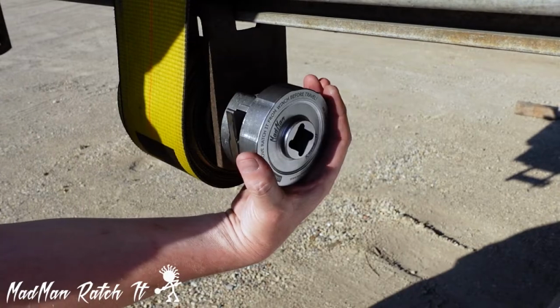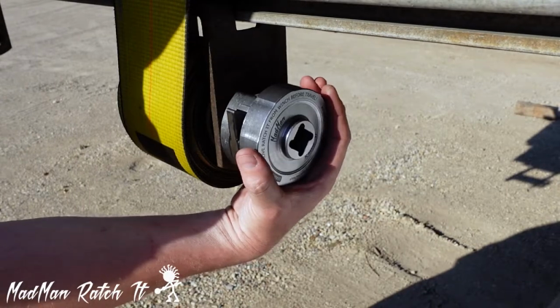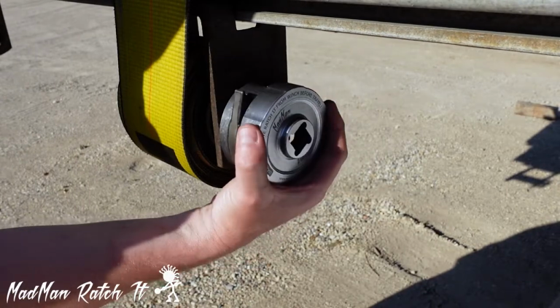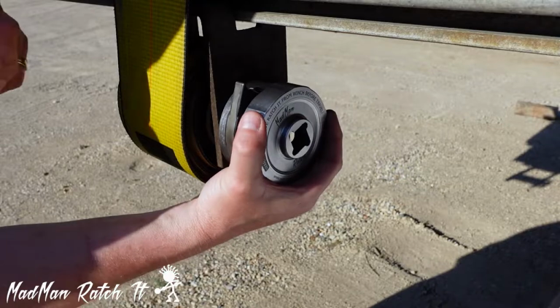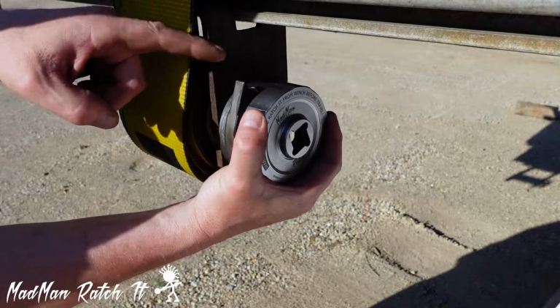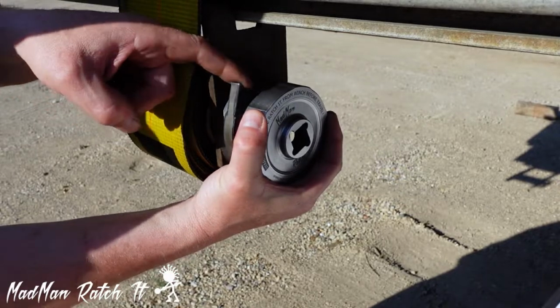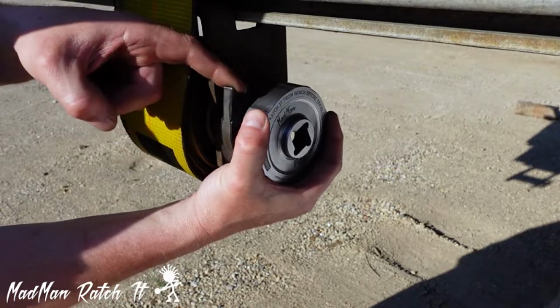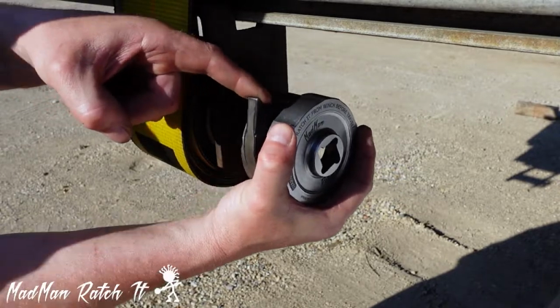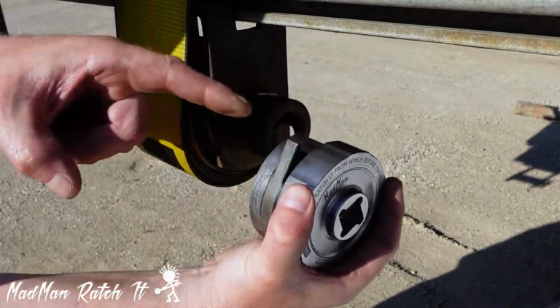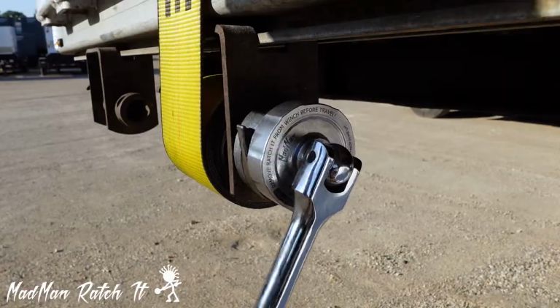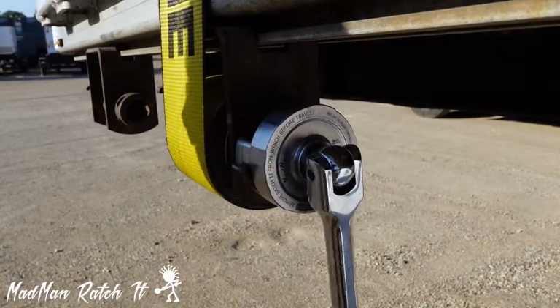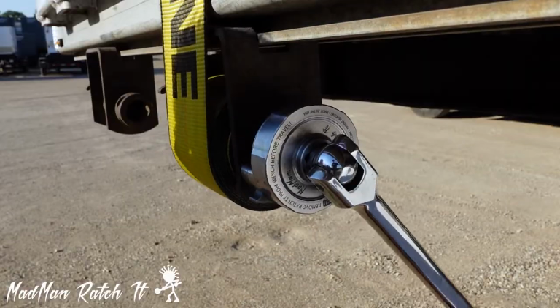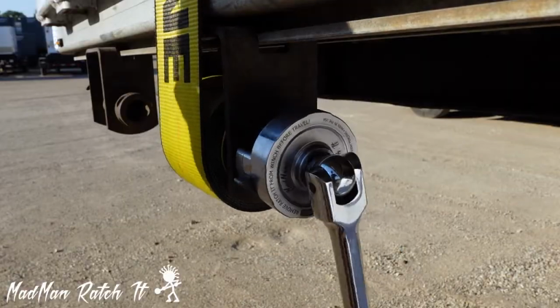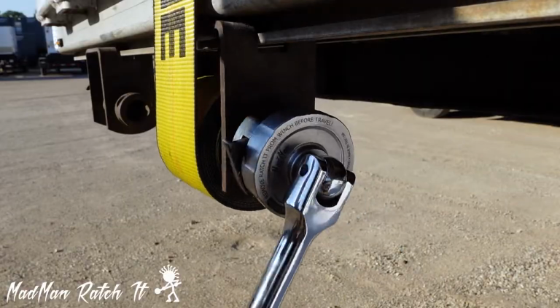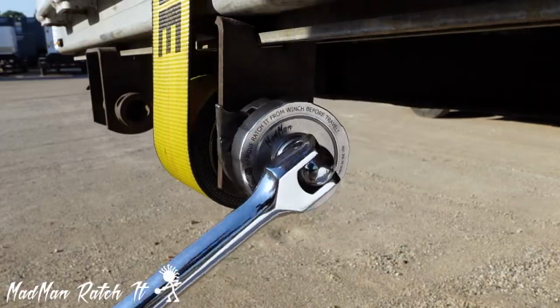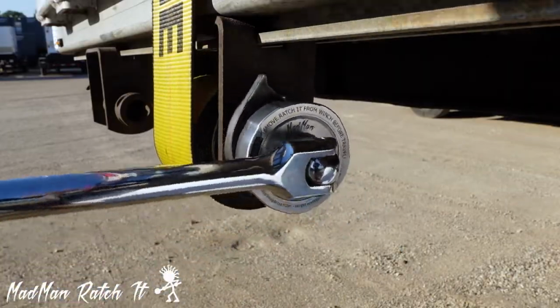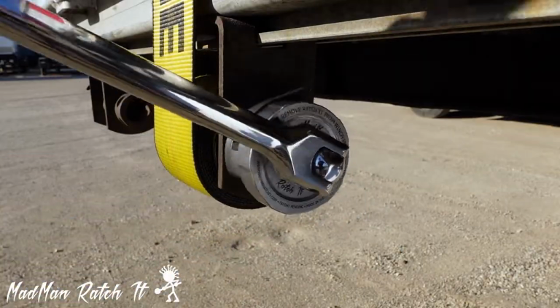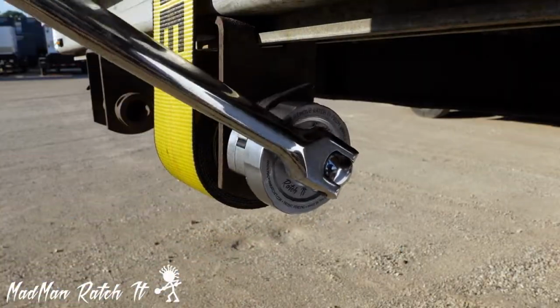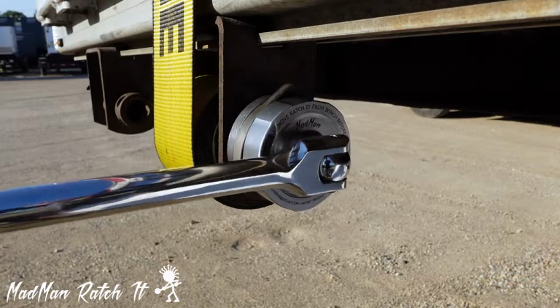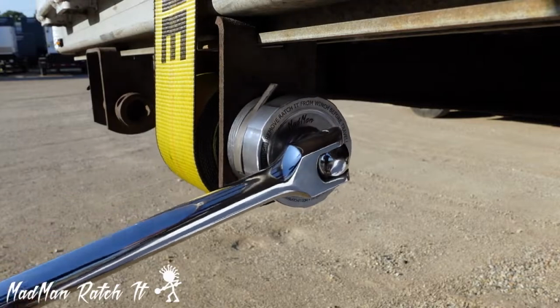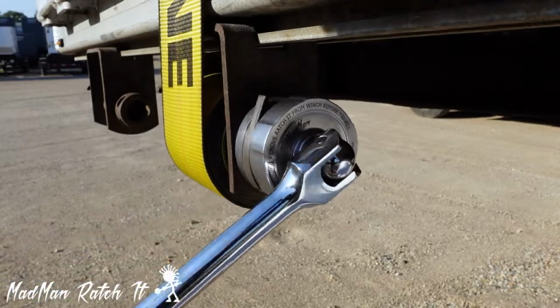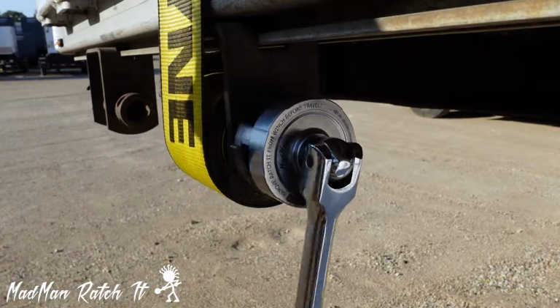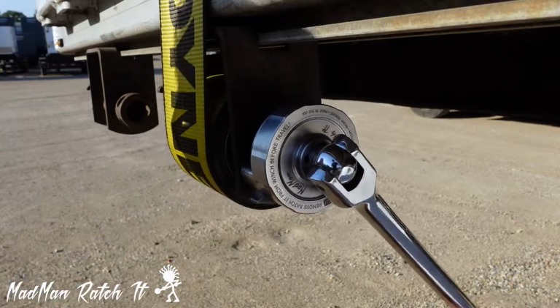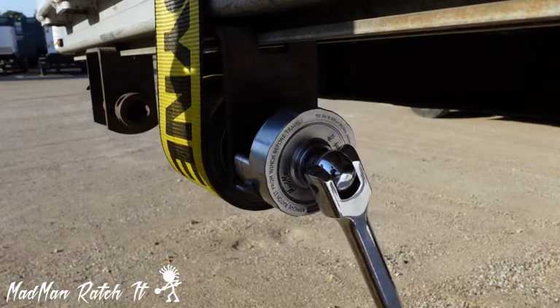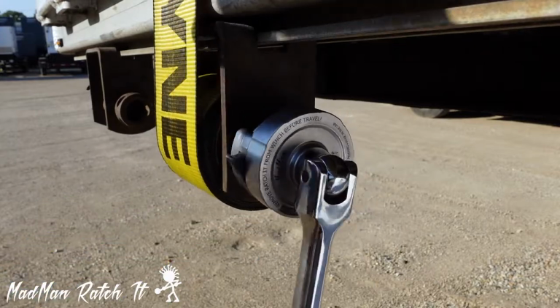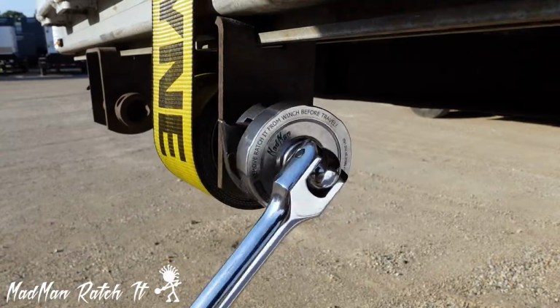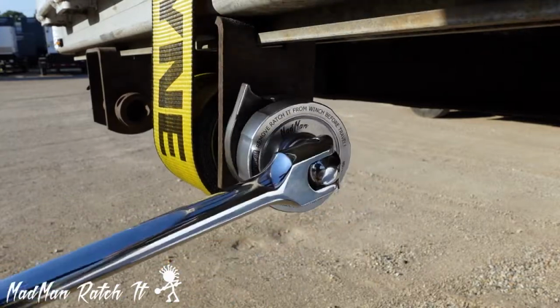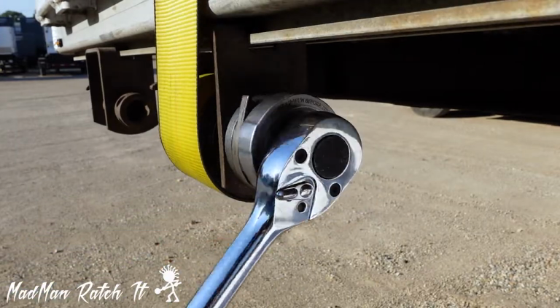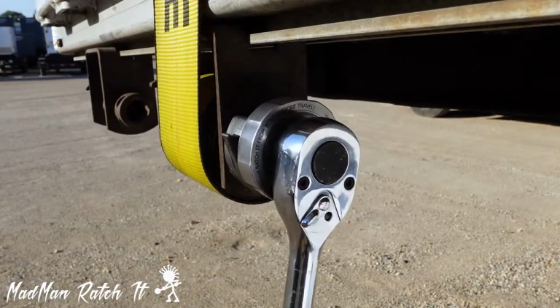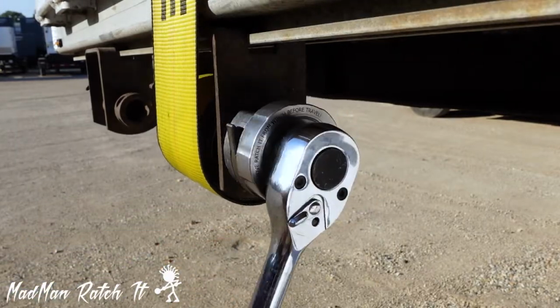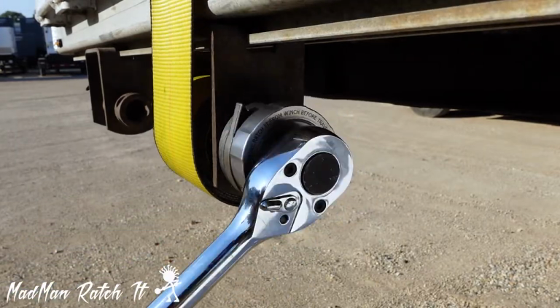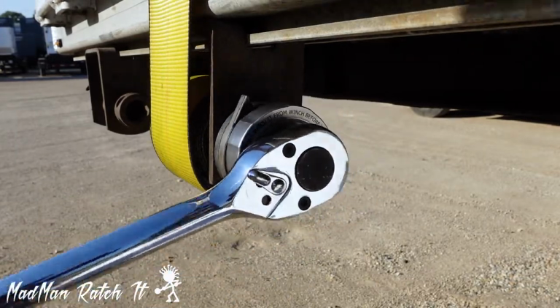The catch can also be lifted manually if needed. This also doubles as a self-ratcheting feature allowing you to use a three-quarter breaker bar, but the Ratchet shines best with a ratcheting wrench.